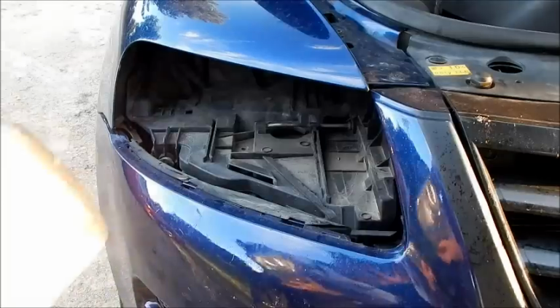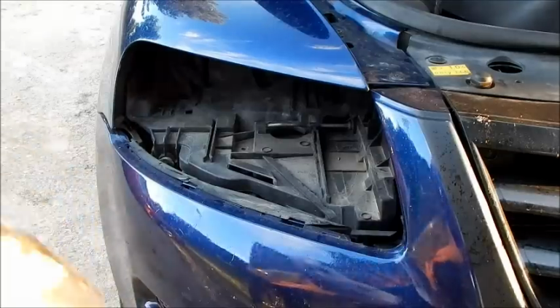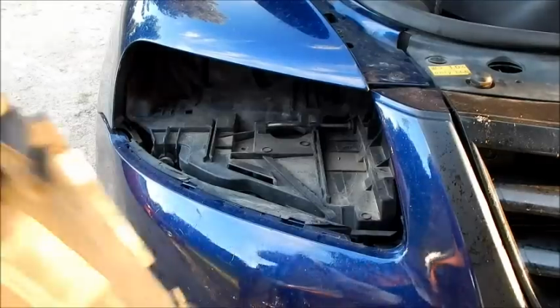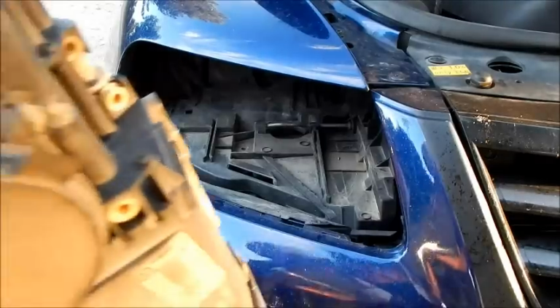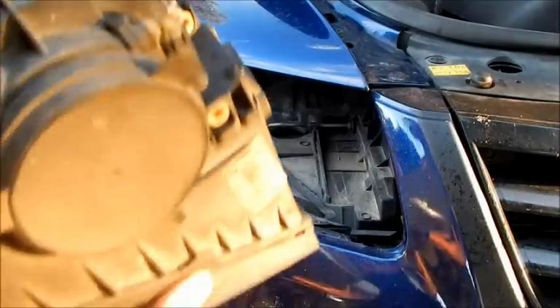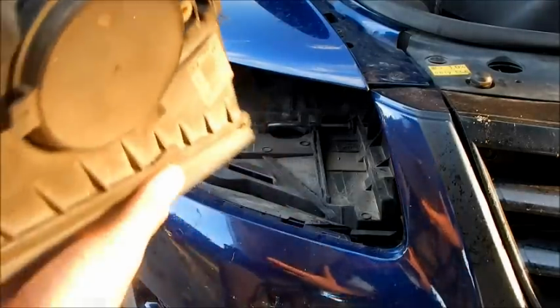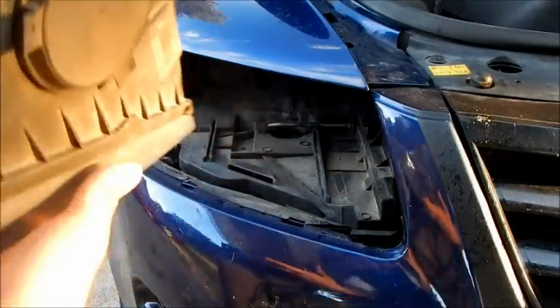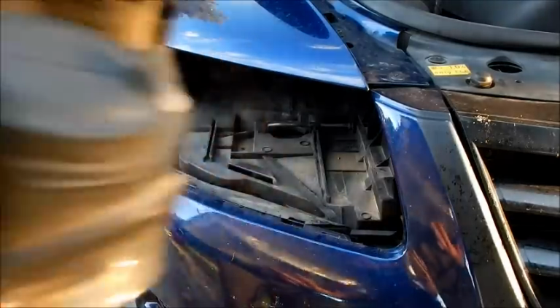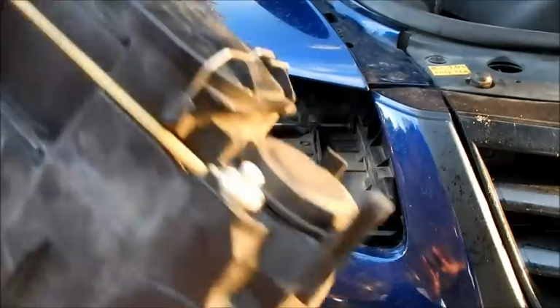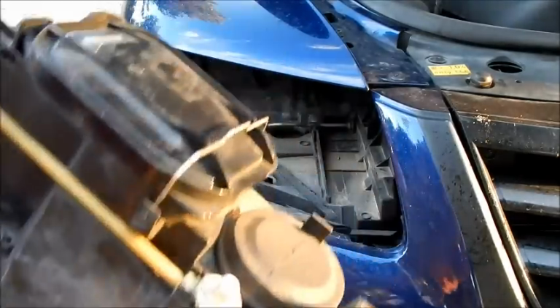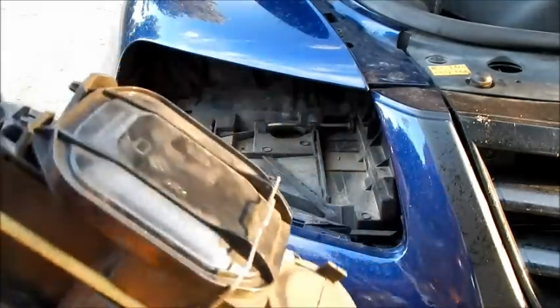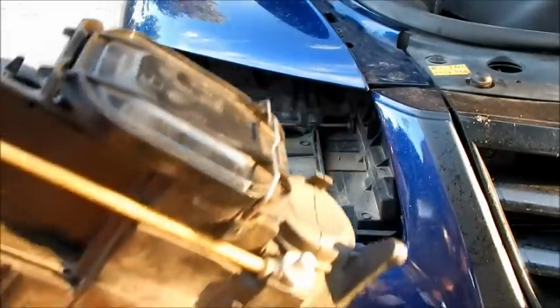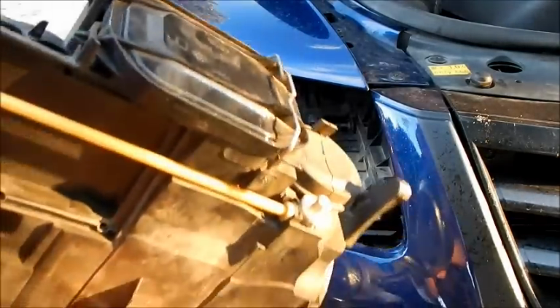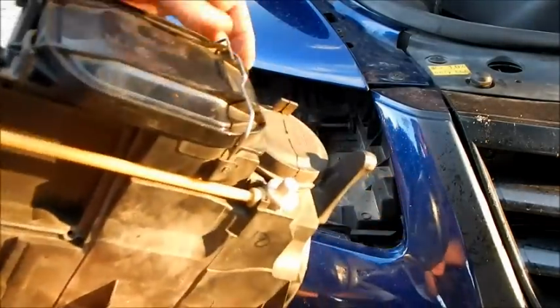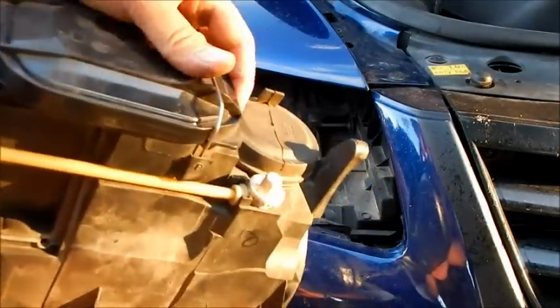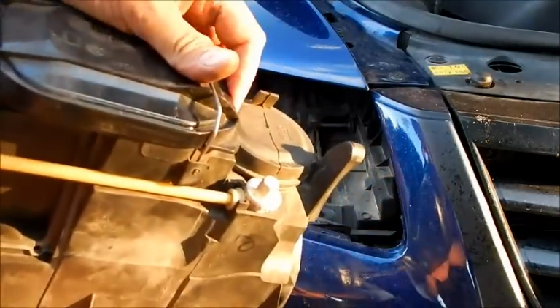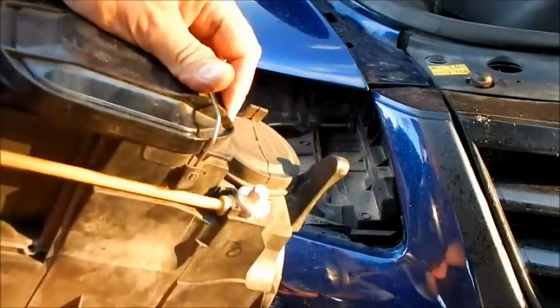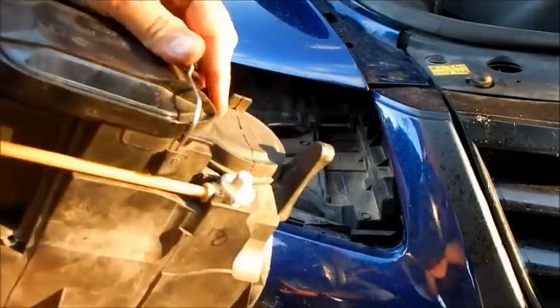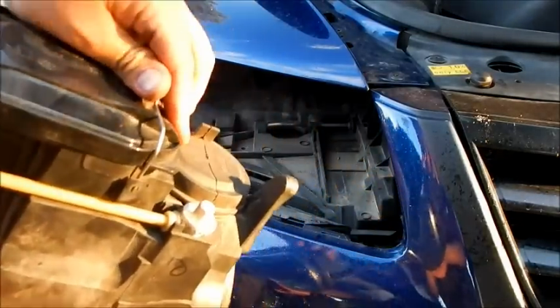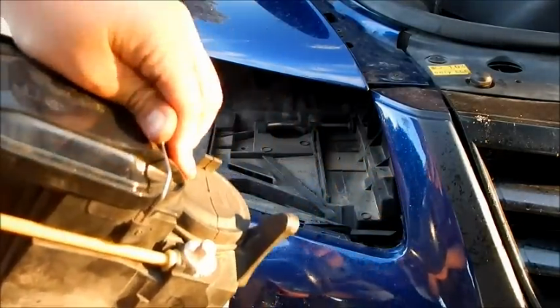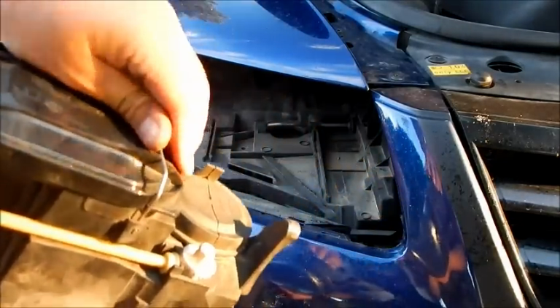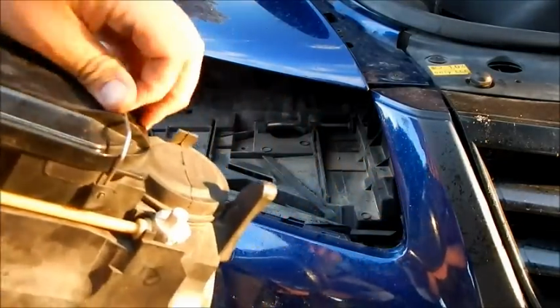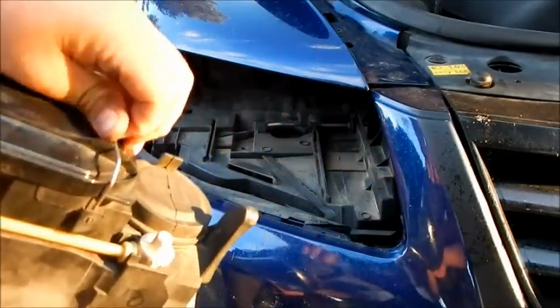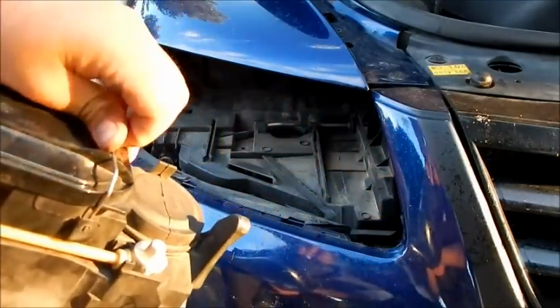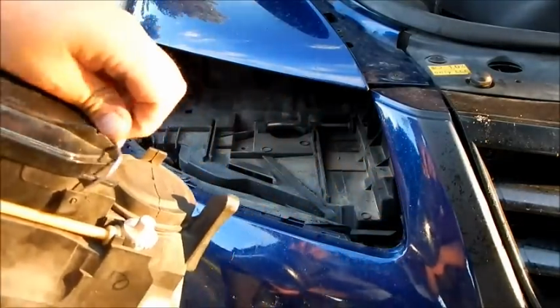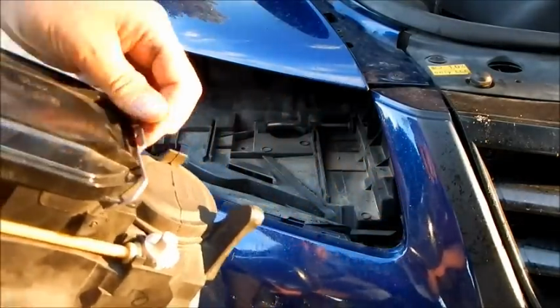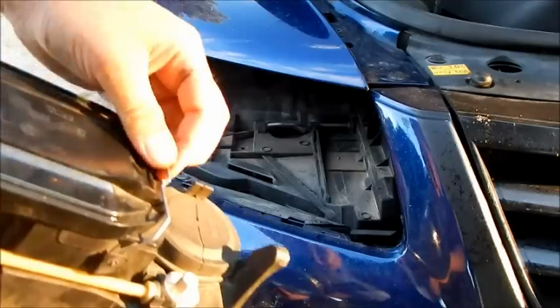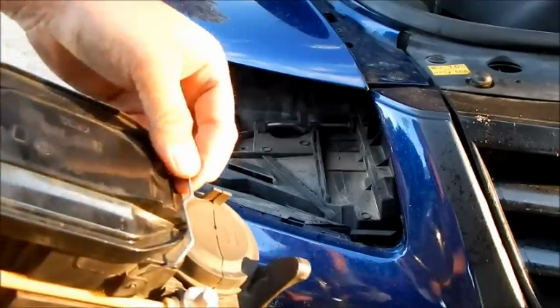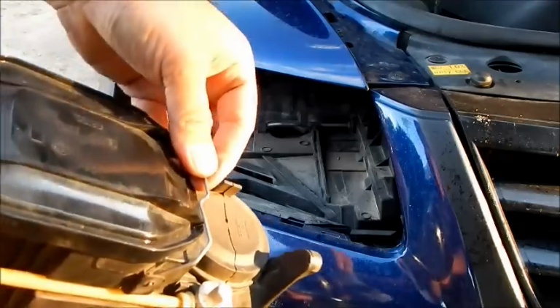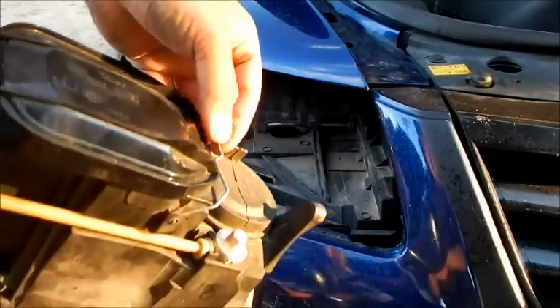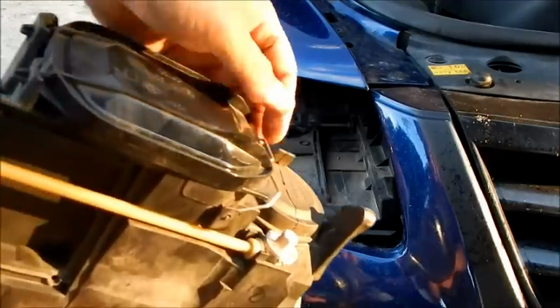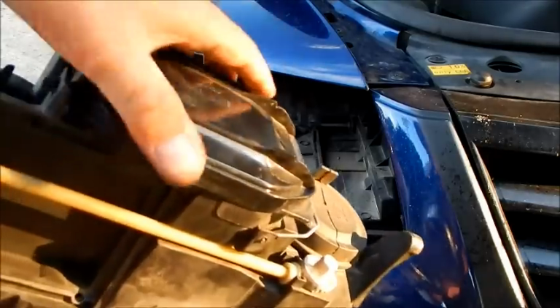On the back of the headlight, I flip the silver pin to the right and open the black plastic cap, and can now replace the defective halogen light bulb.